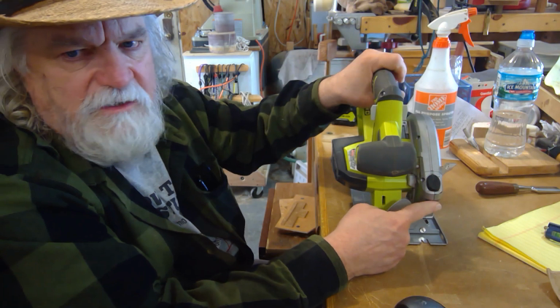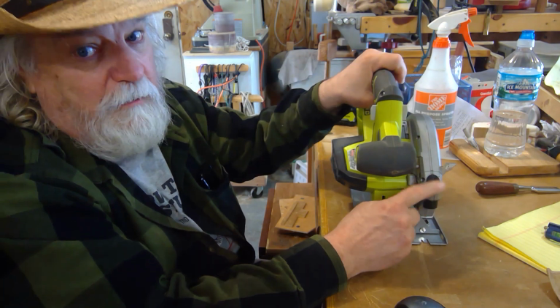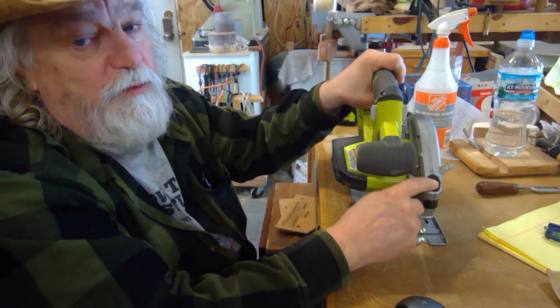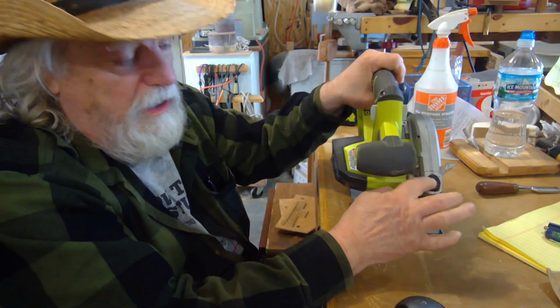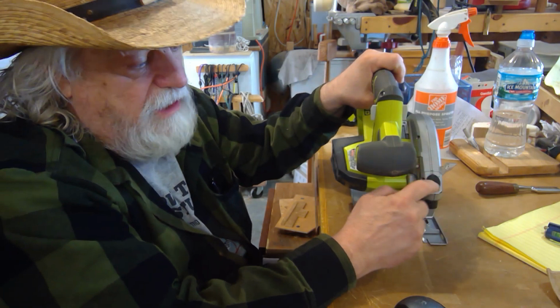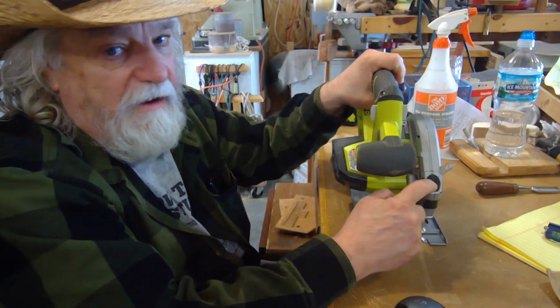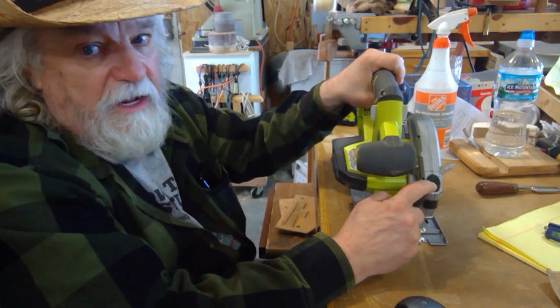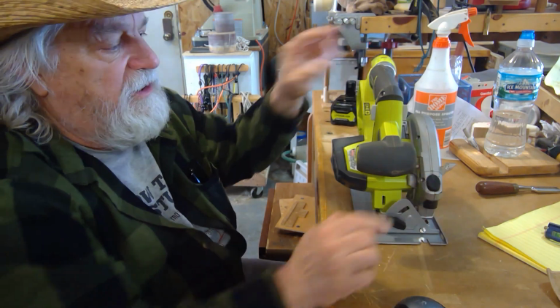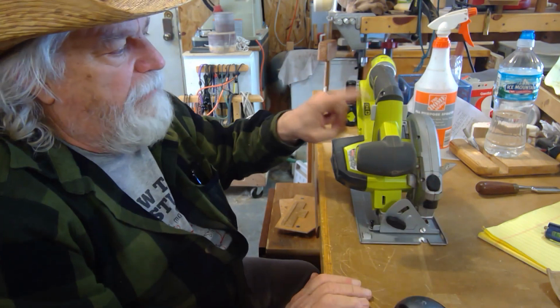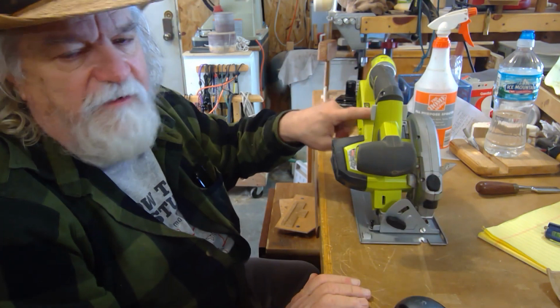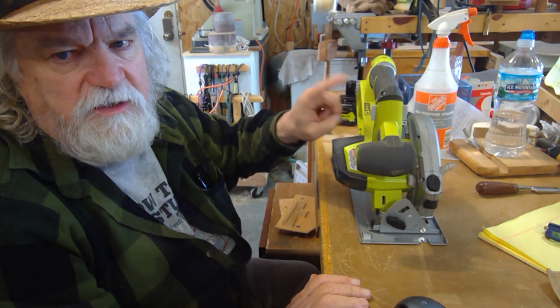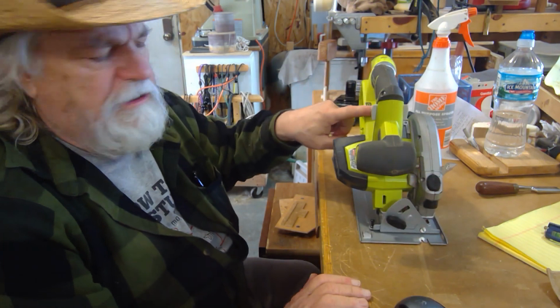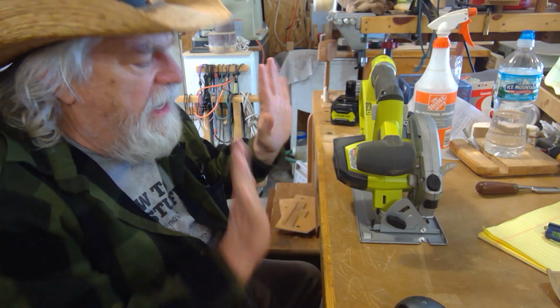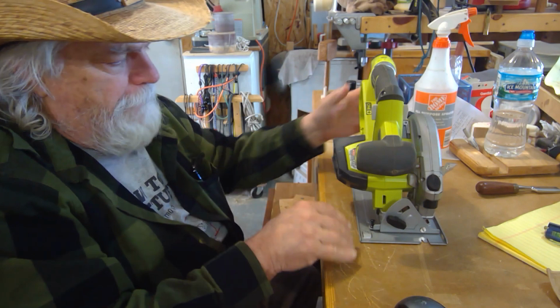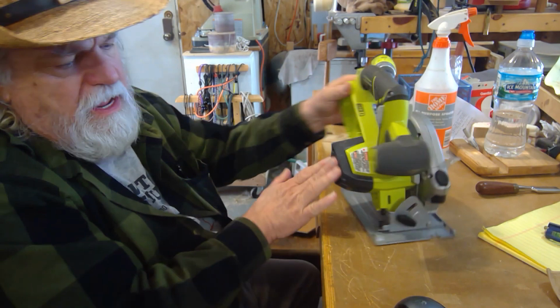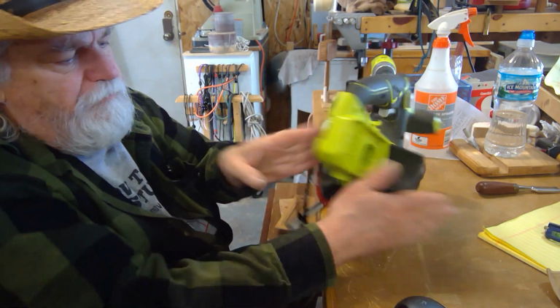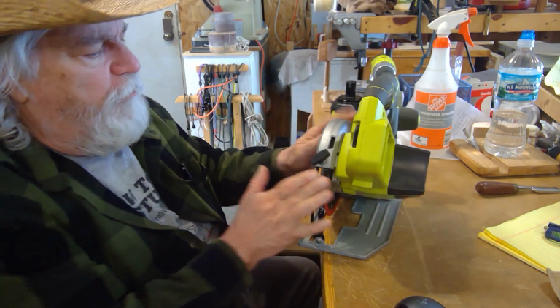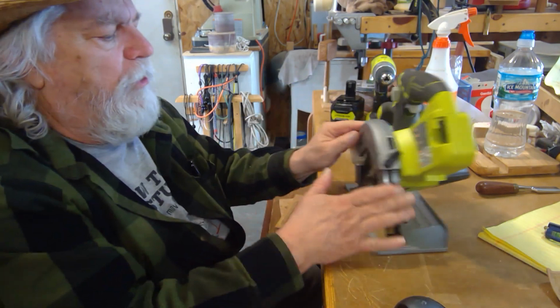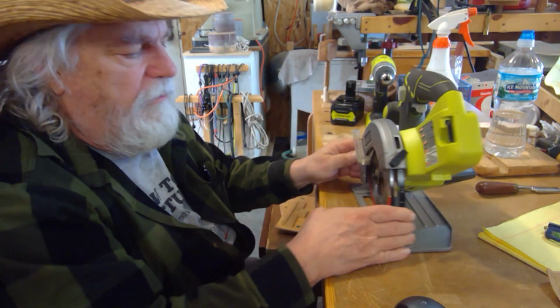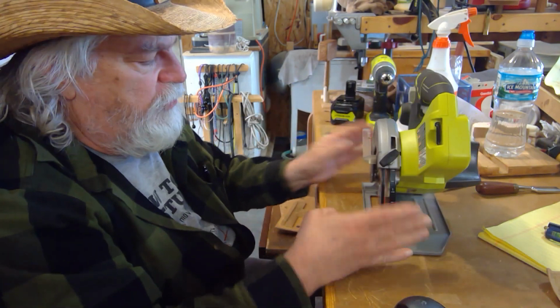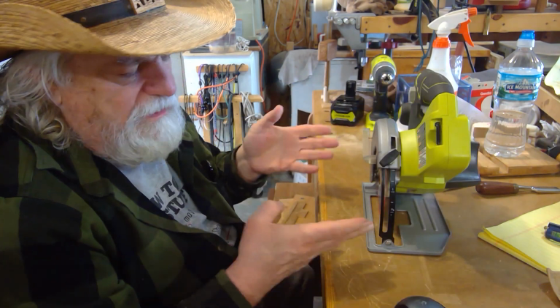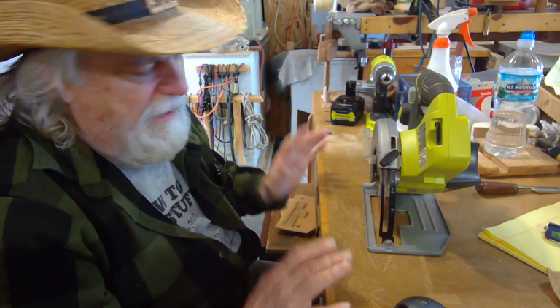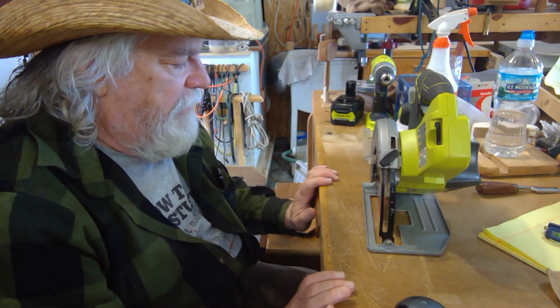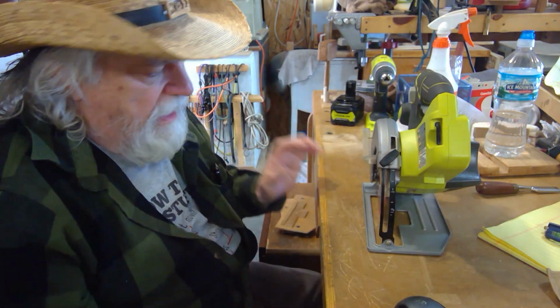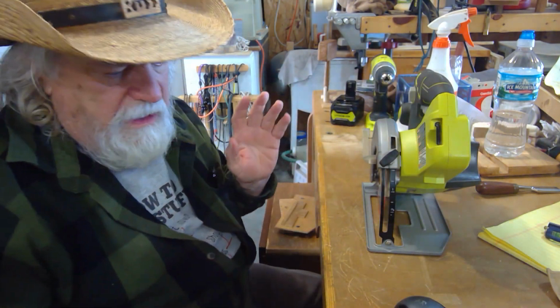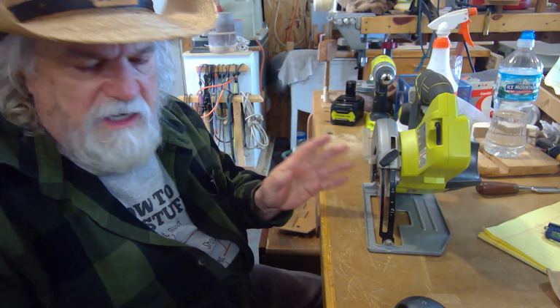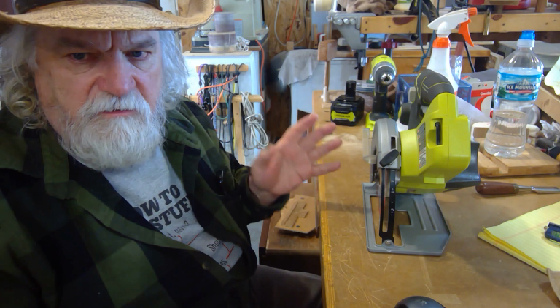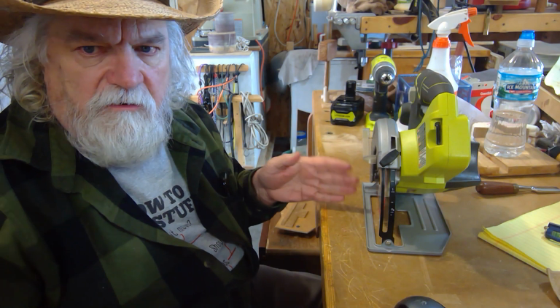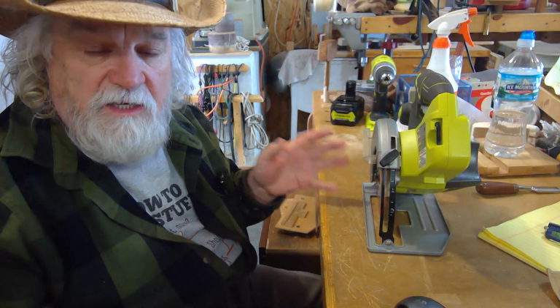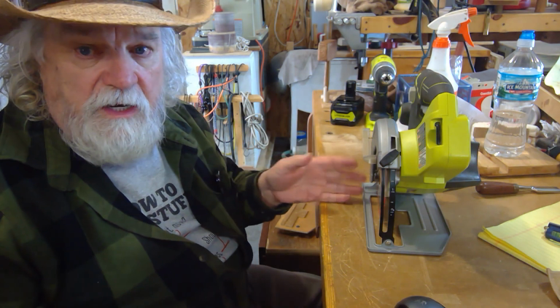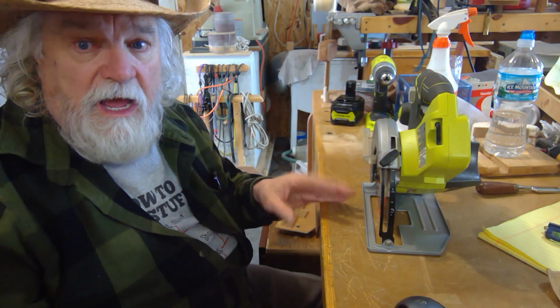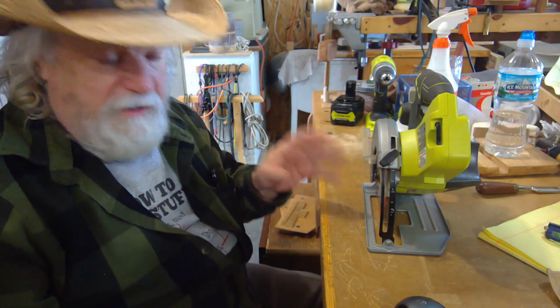I like it because it's so light and easy to manhandle with one or two hands. It has a built-in laser light, which is really nice to have. This is the P506.